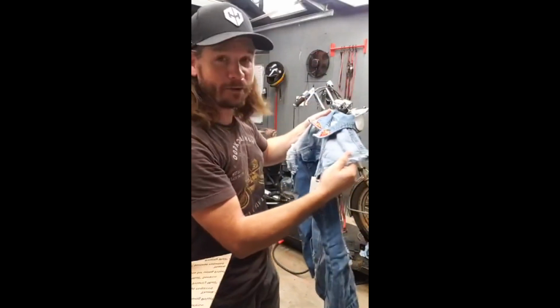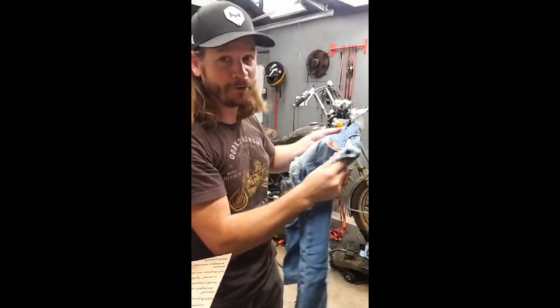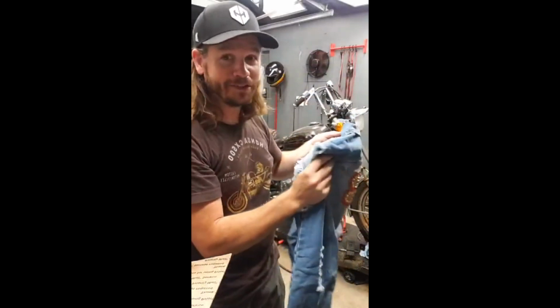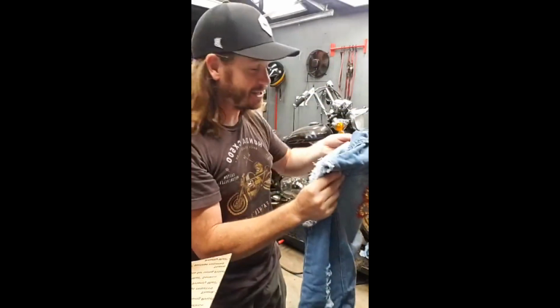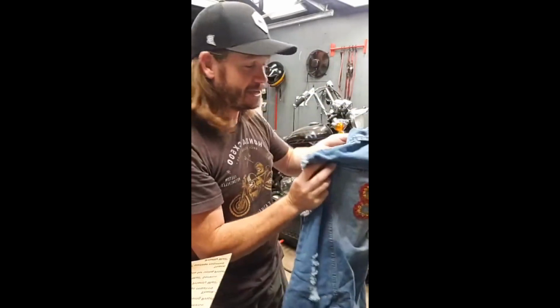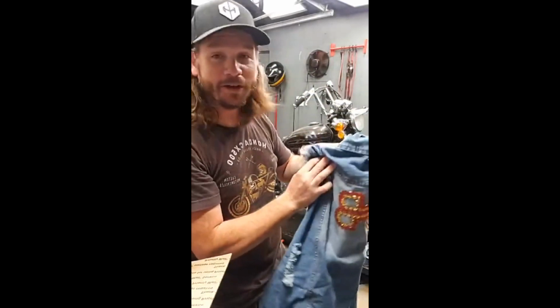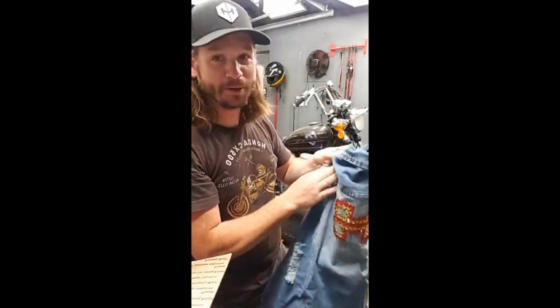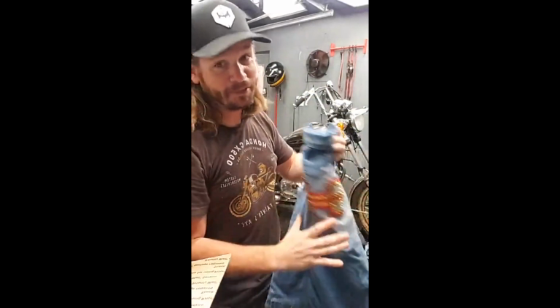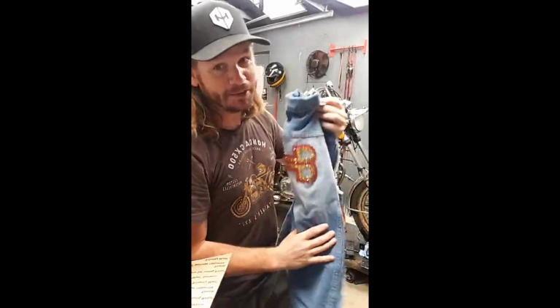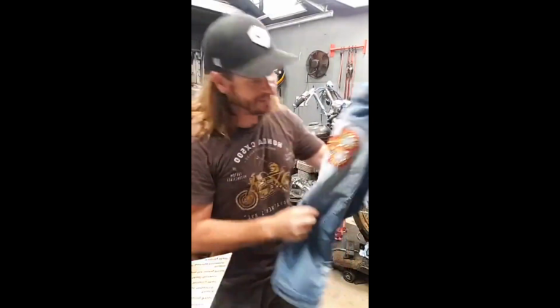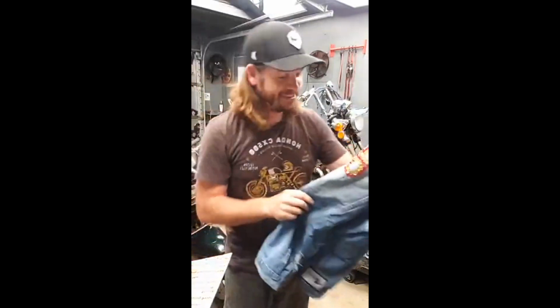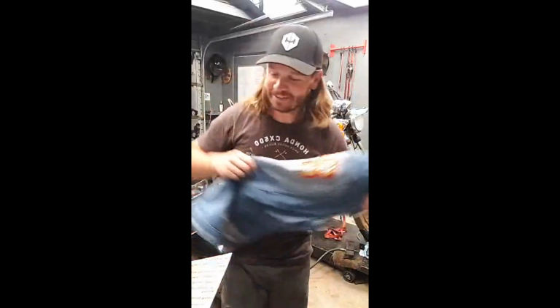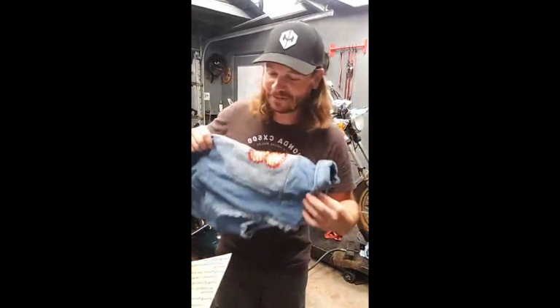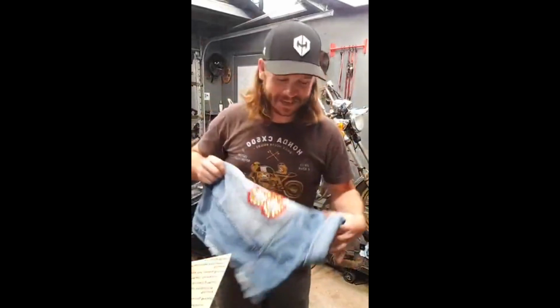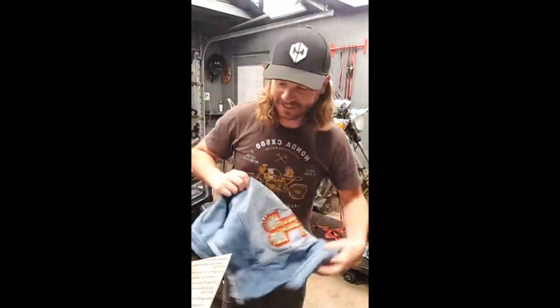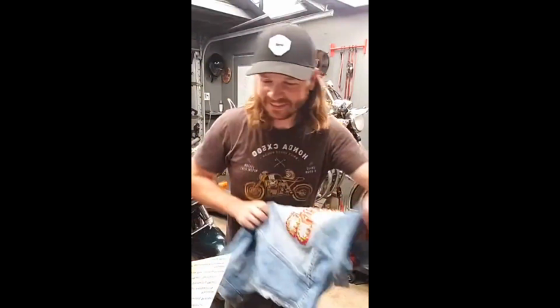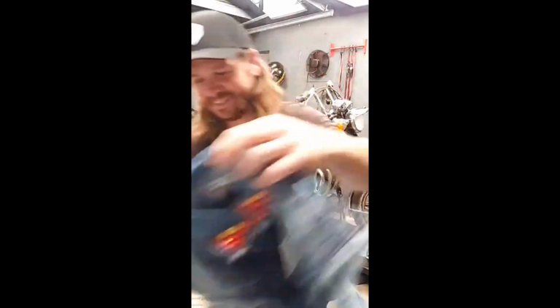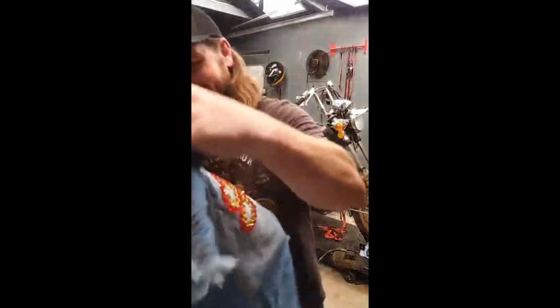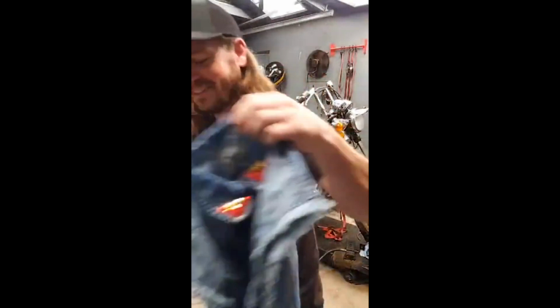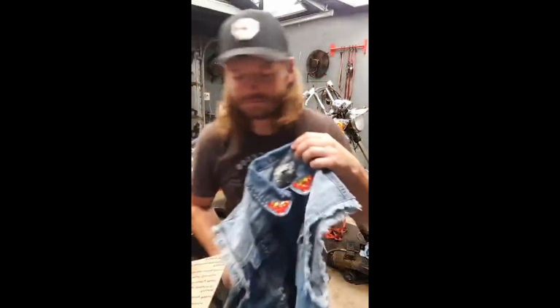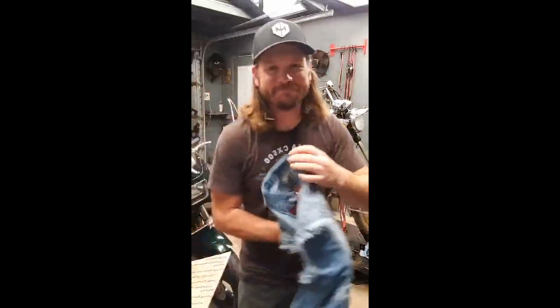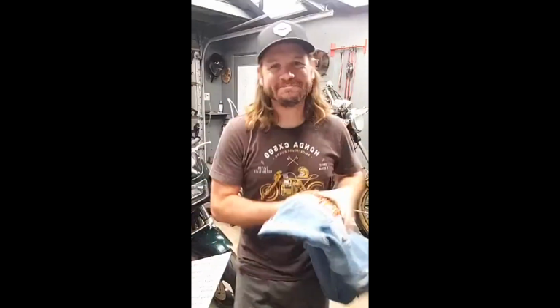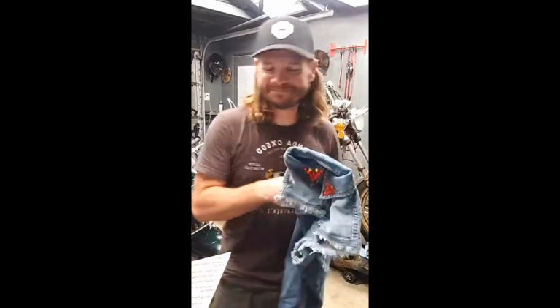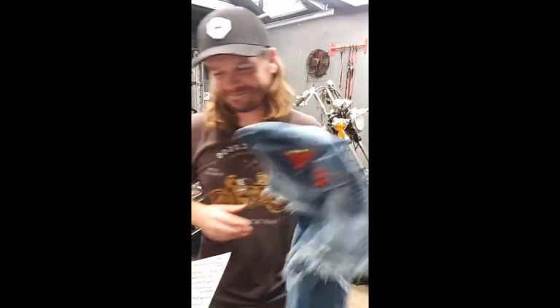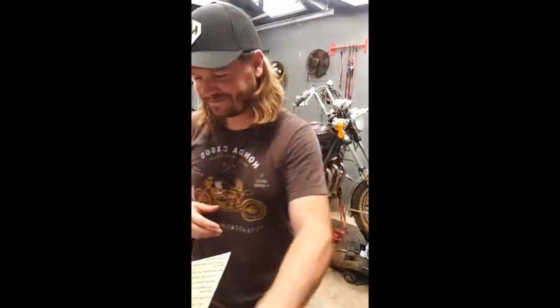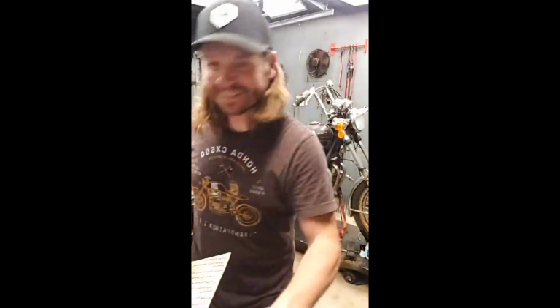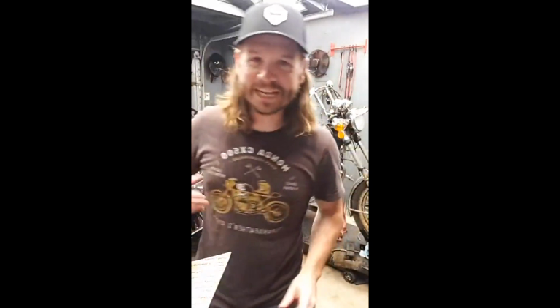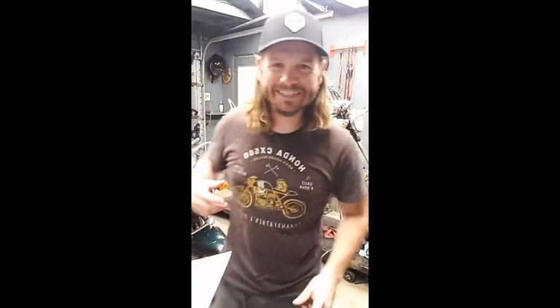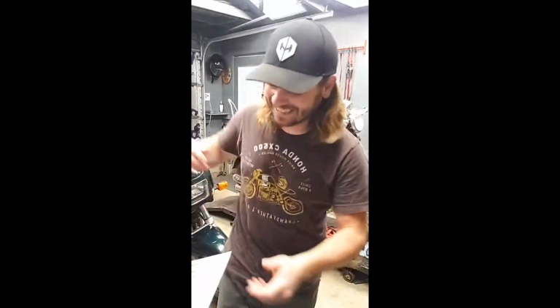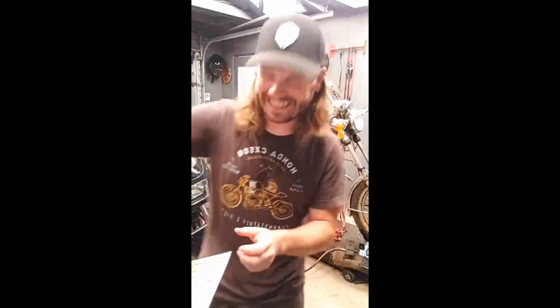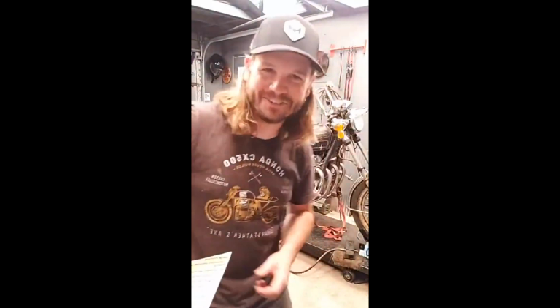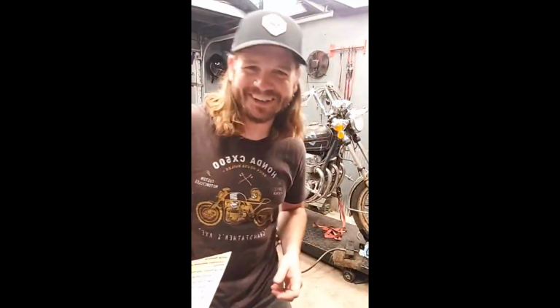I don't know if I should say thank you, Eric, but yeah — thank you. That's fantastic. I keep... damn it. I gotta wear it now.